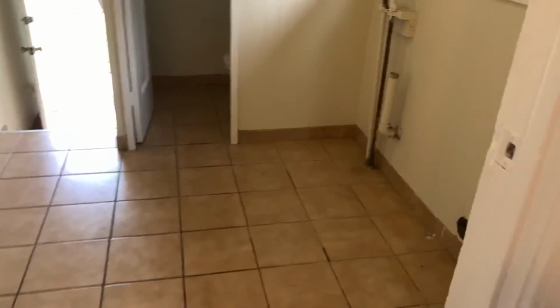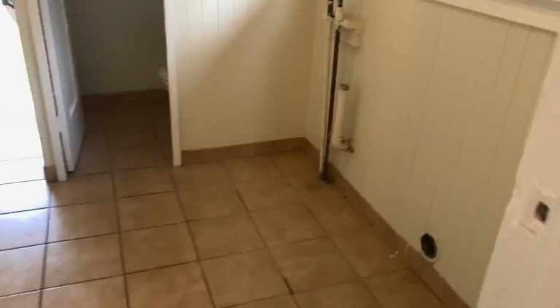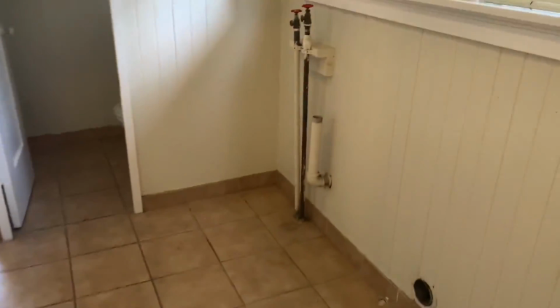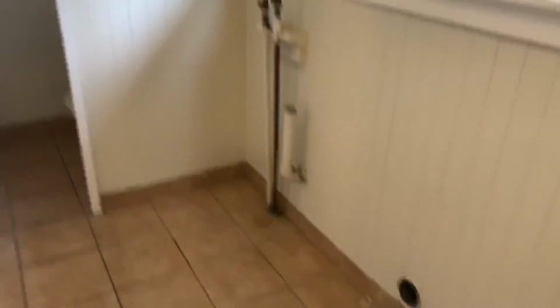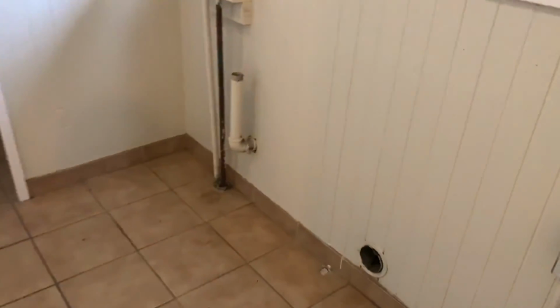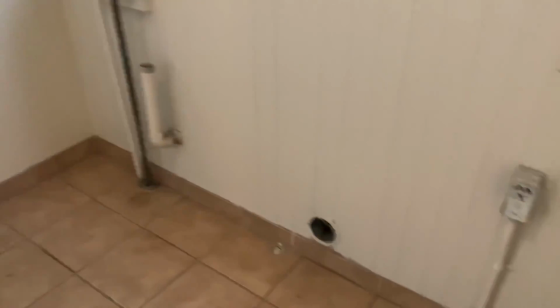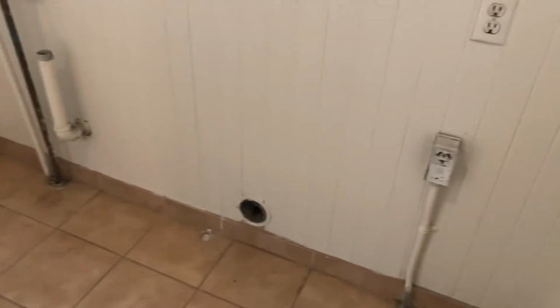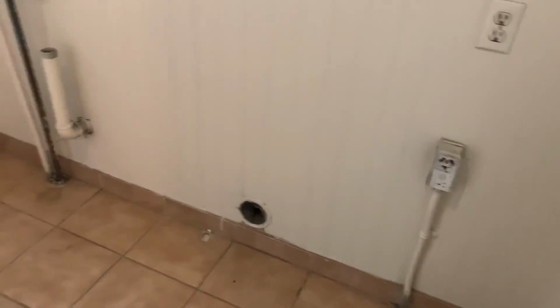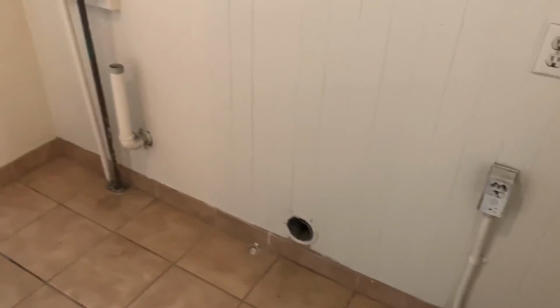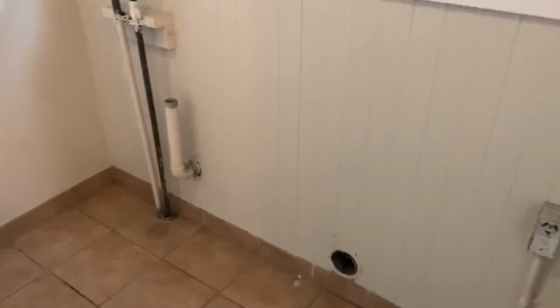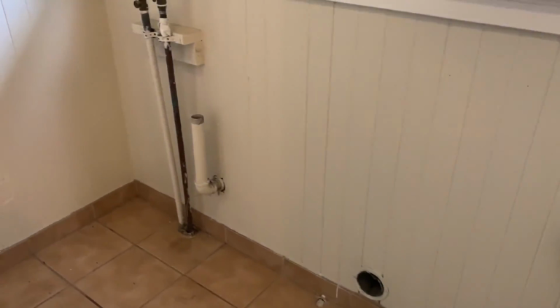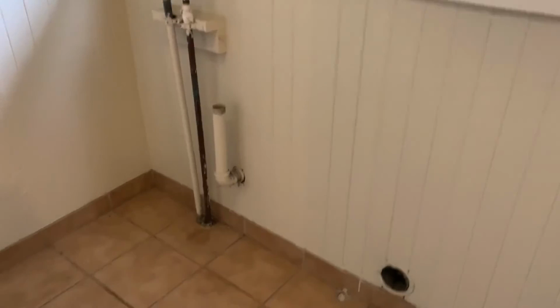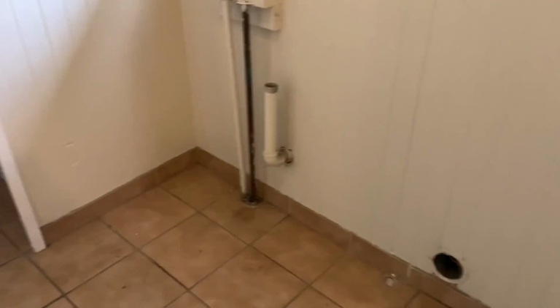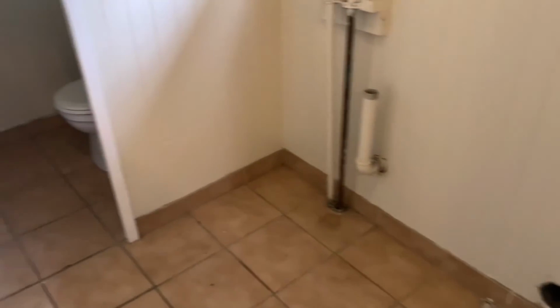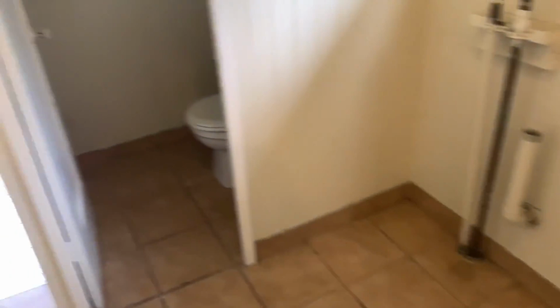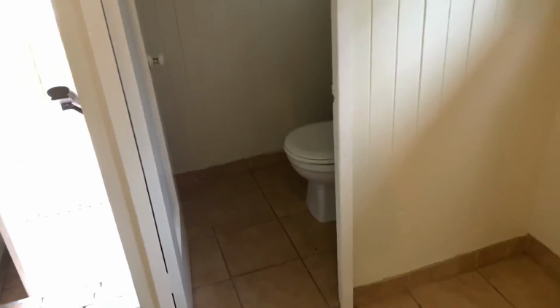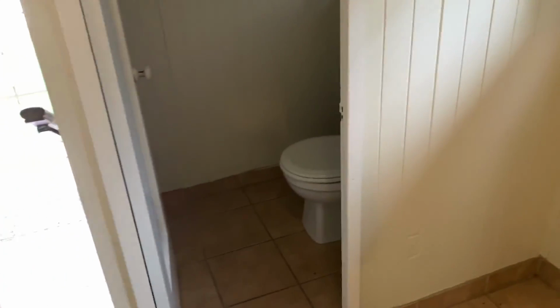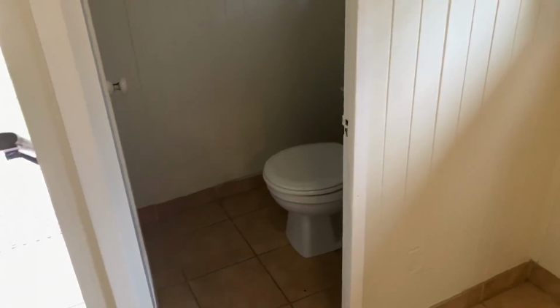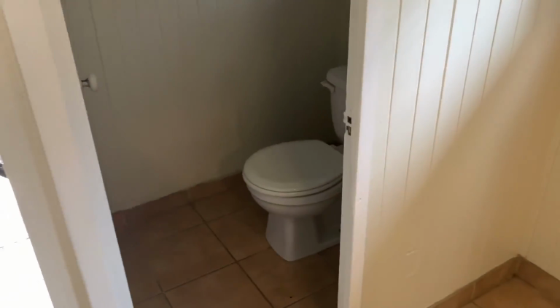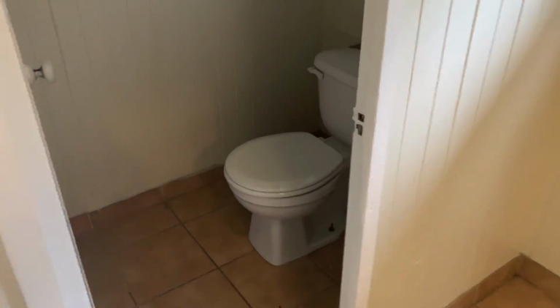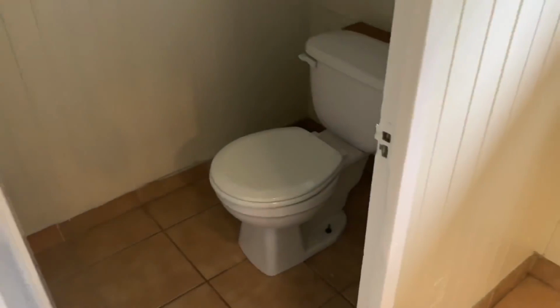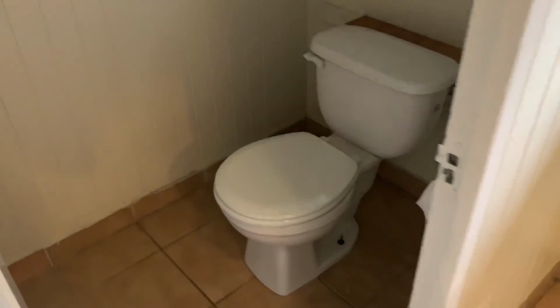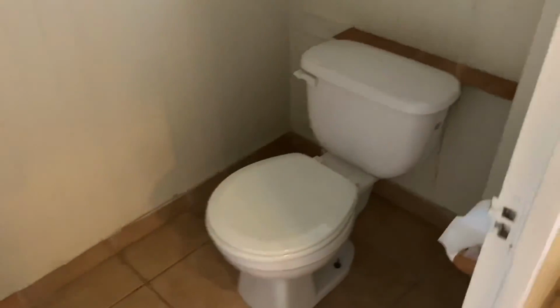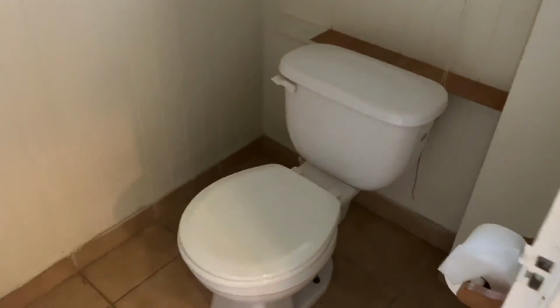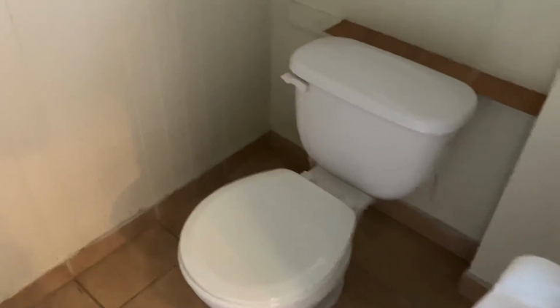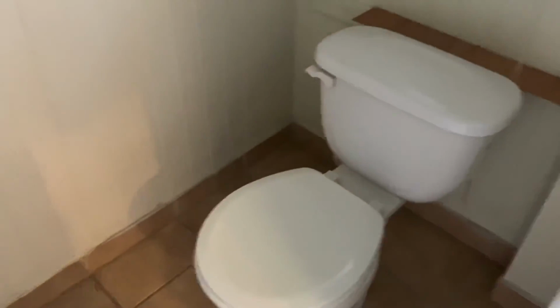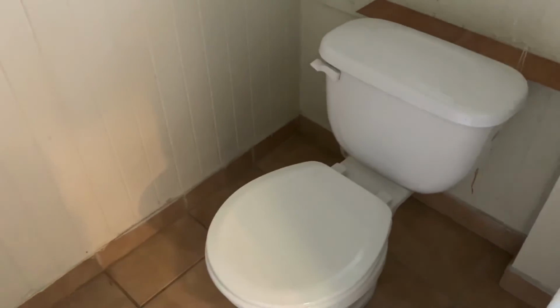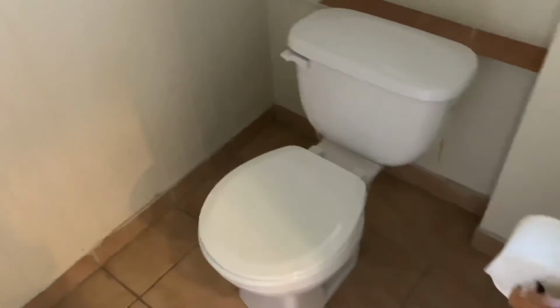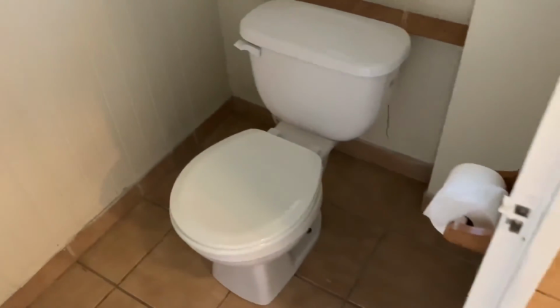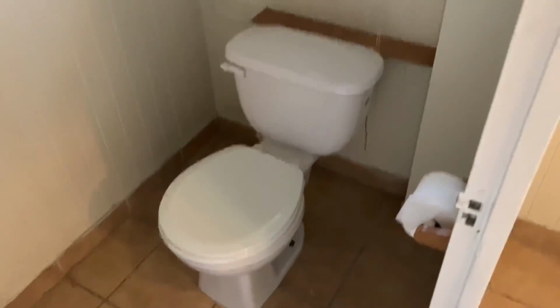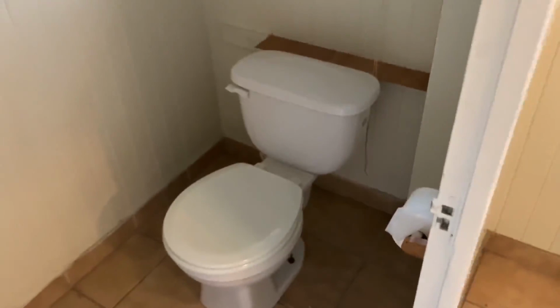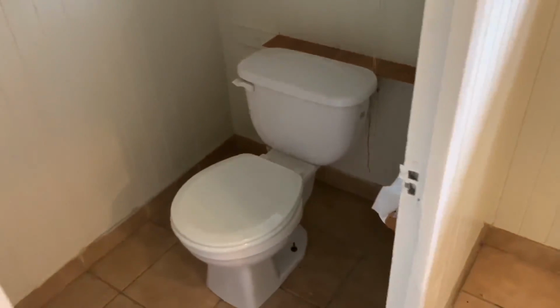Here's where the washer and dryer would go, and the hookups are in here. Right off of this room is a toilet — a nice half bath for anybody that would need it.